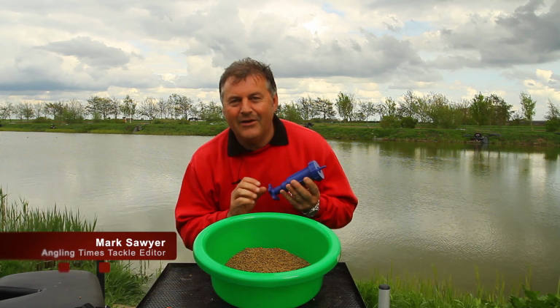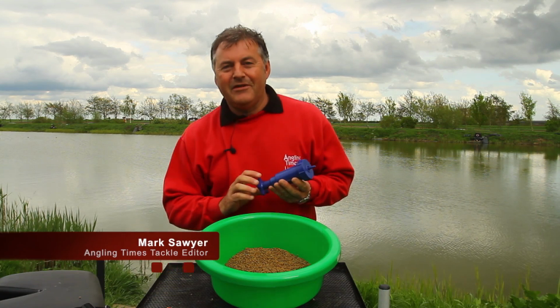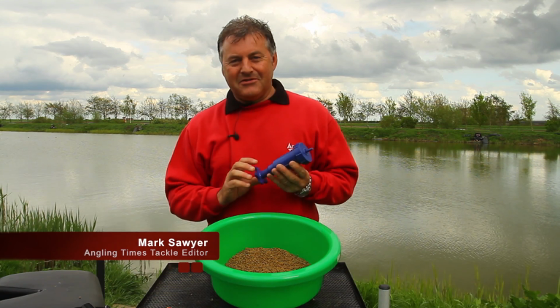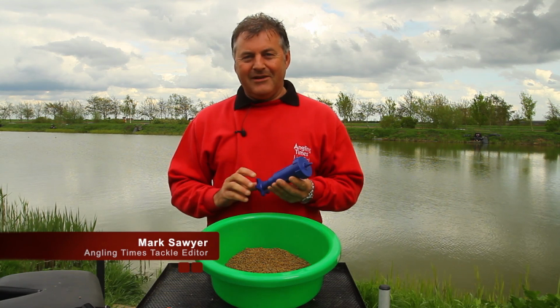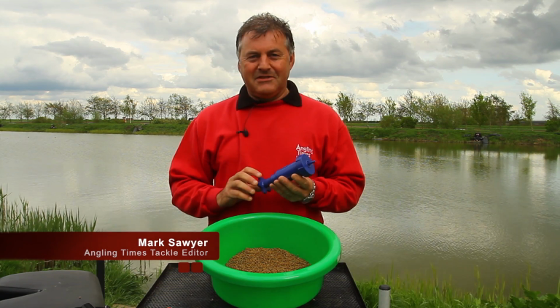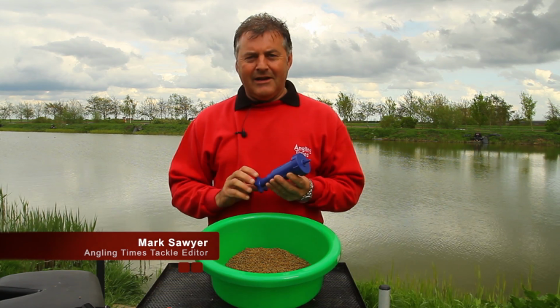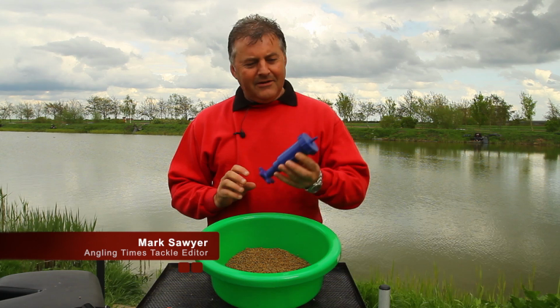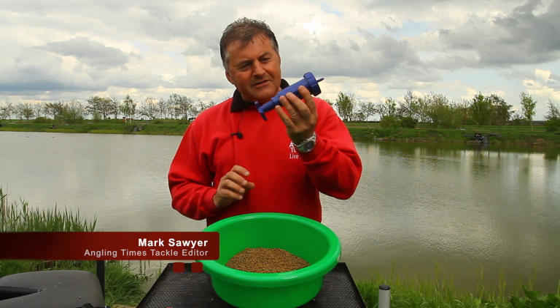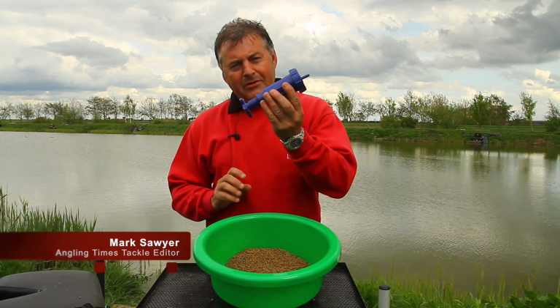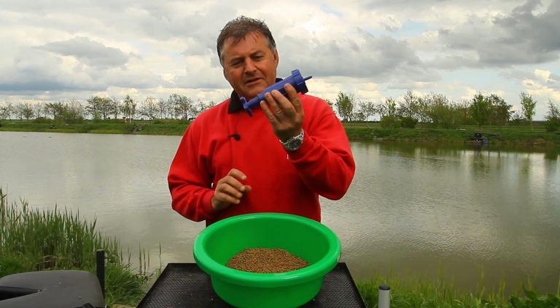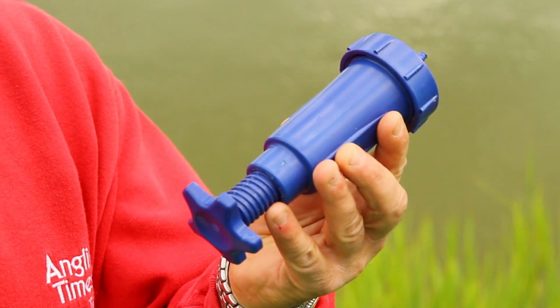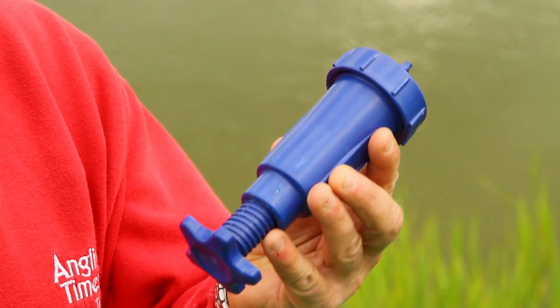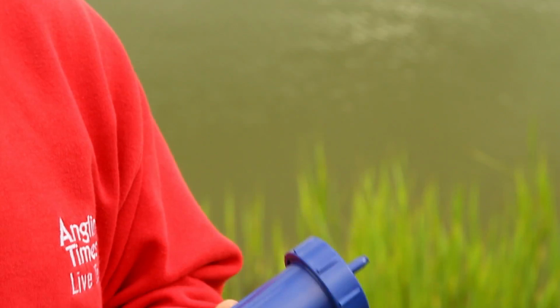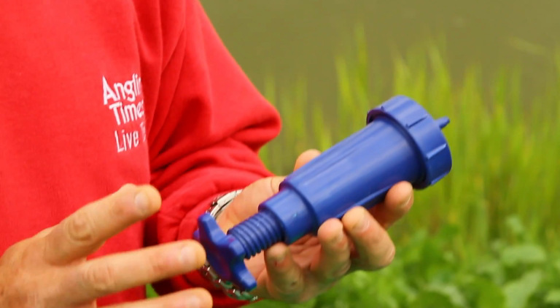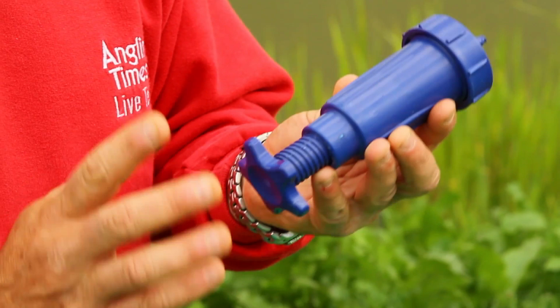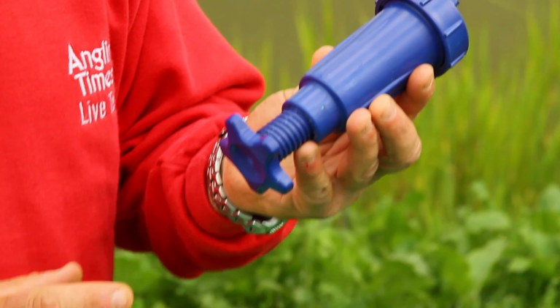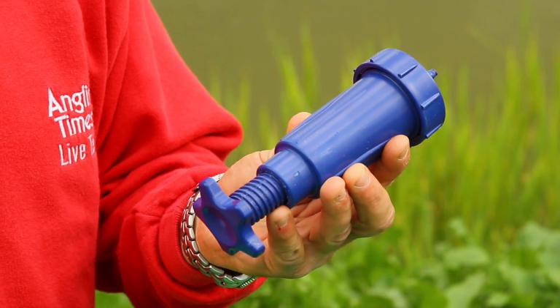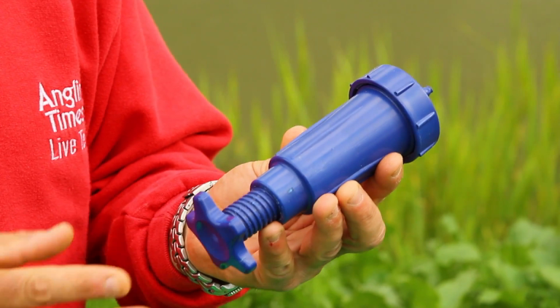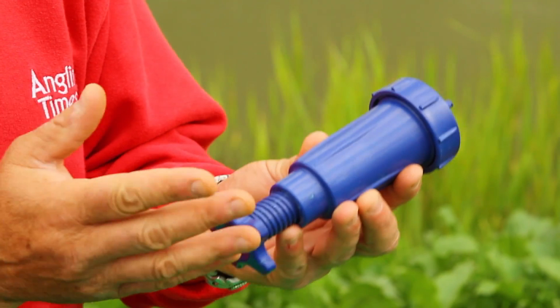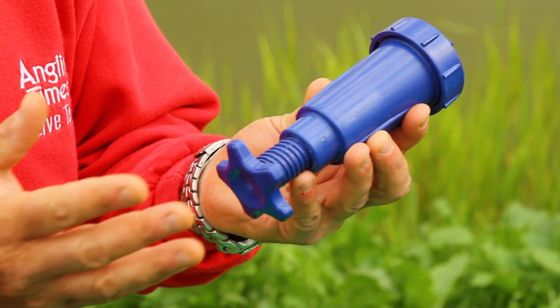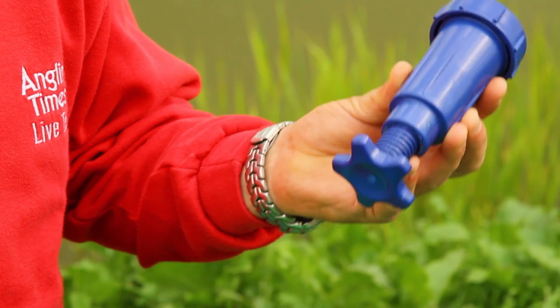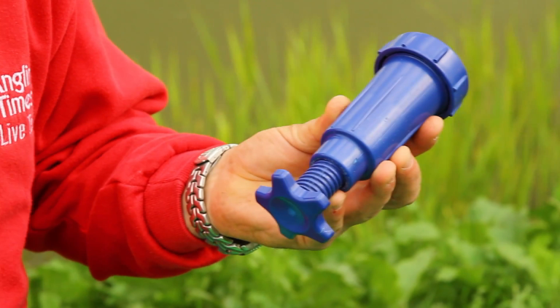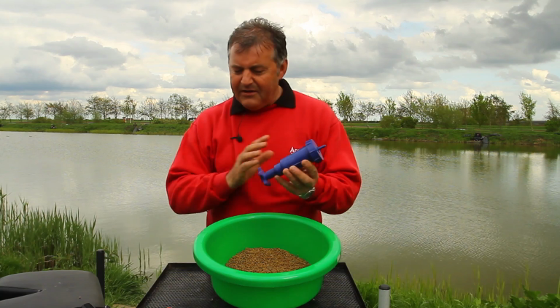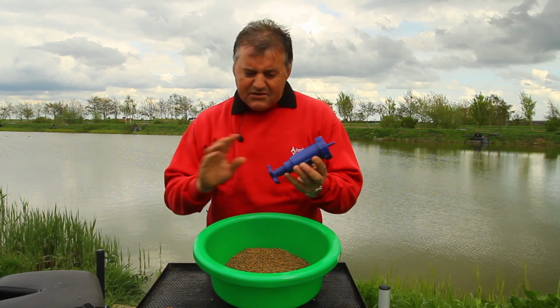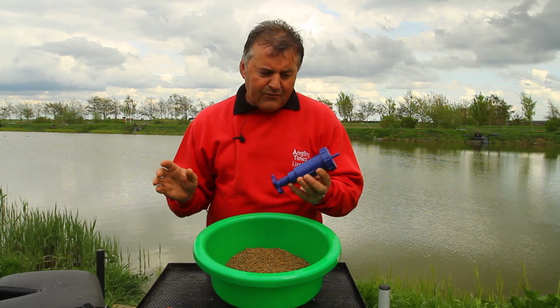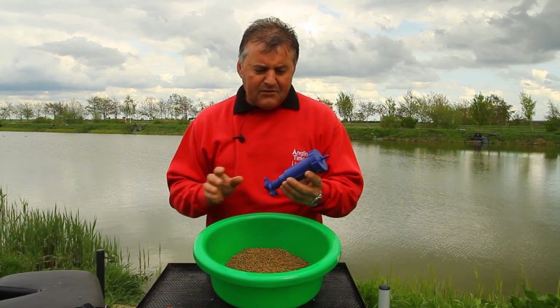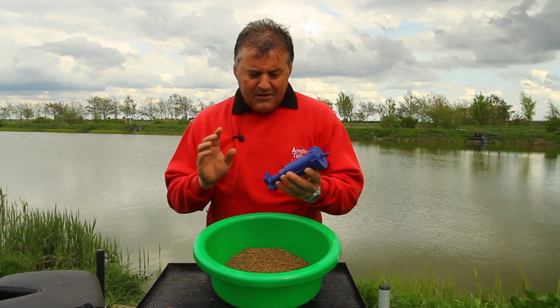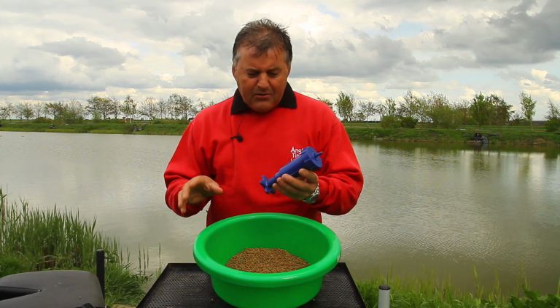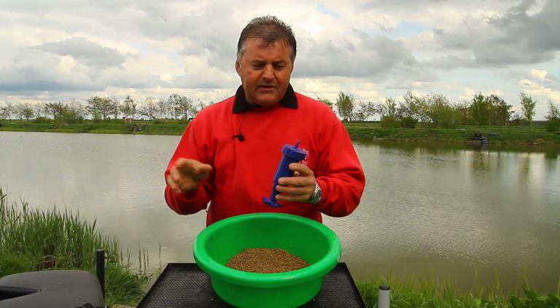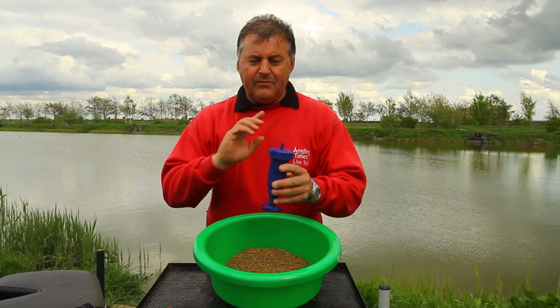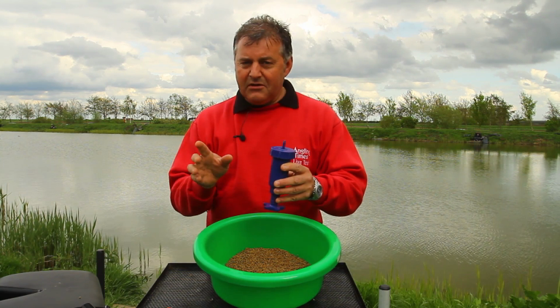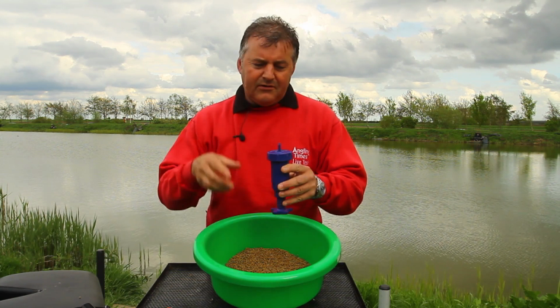Hello, my name is Mark Sawyer, I'm Angling Times Tackle Editor, and this little beauty is a new Avanti Bait Press. It's a new way of making pellet cones — you can use pellets or ground bait, straight forward to use, perfect every time, and I'll show you what to do.